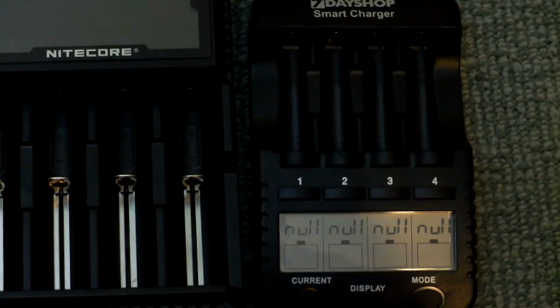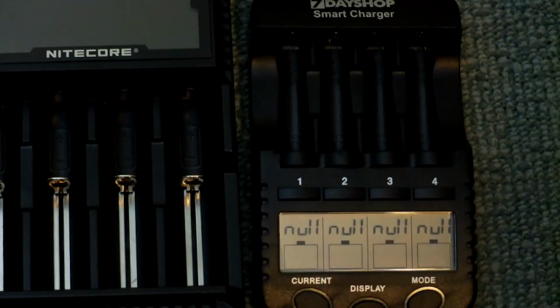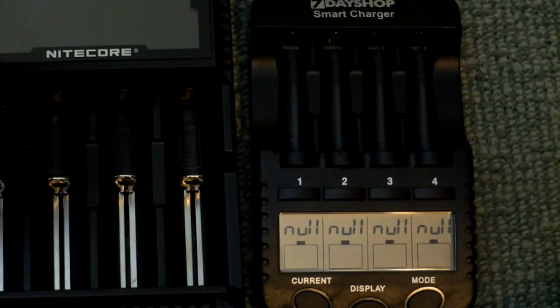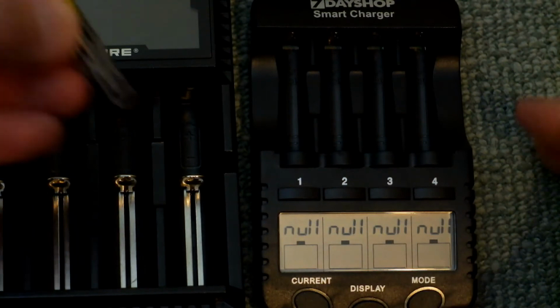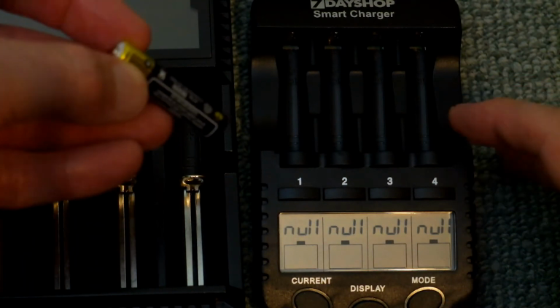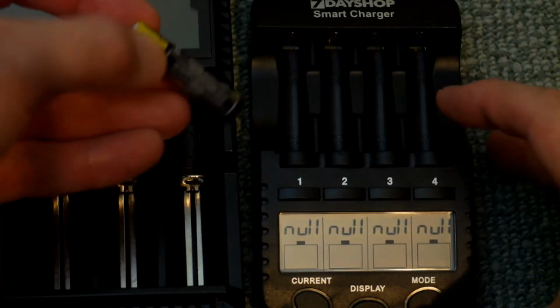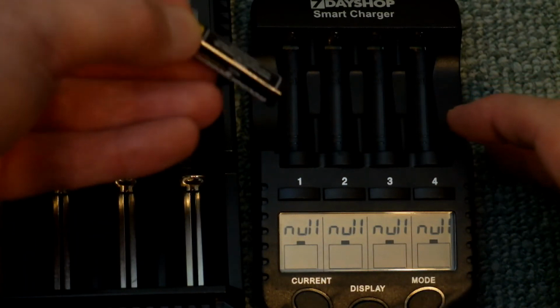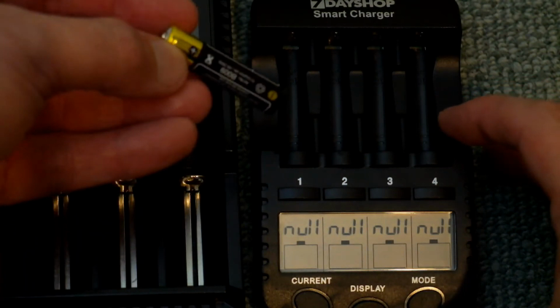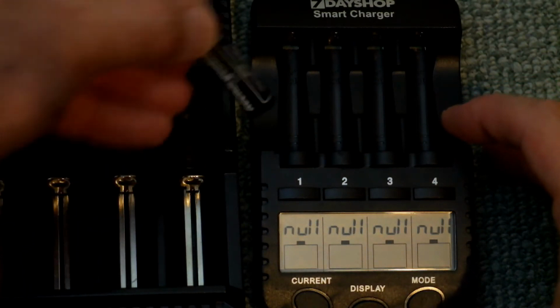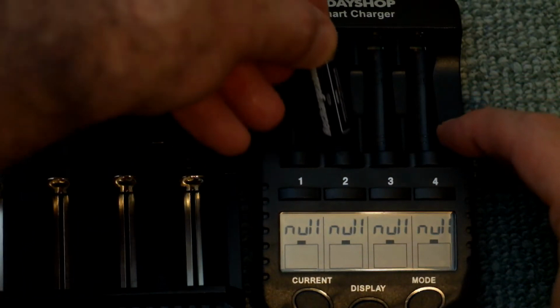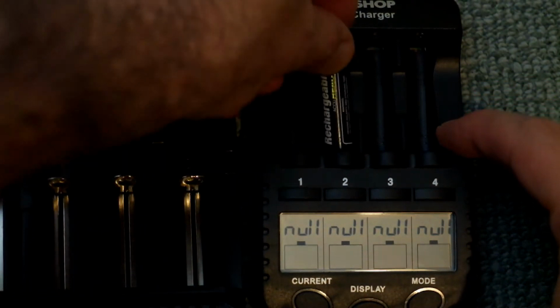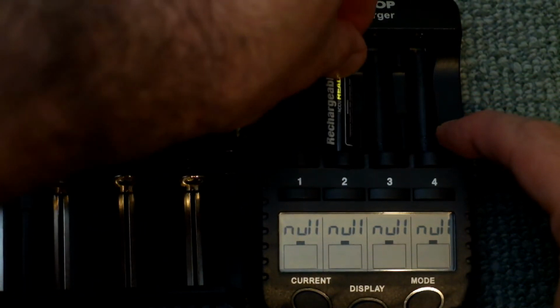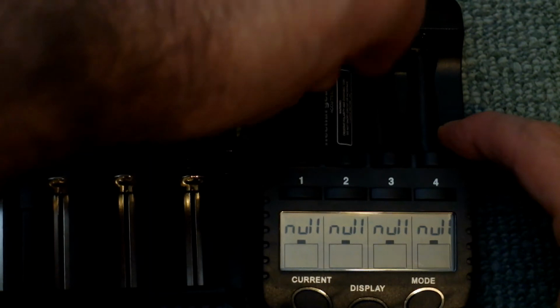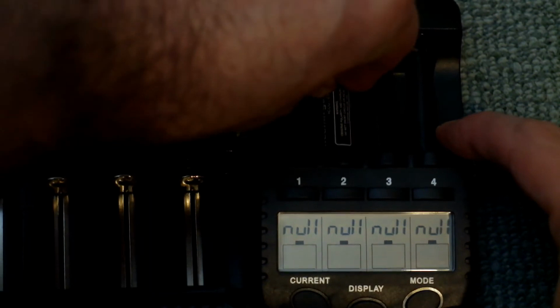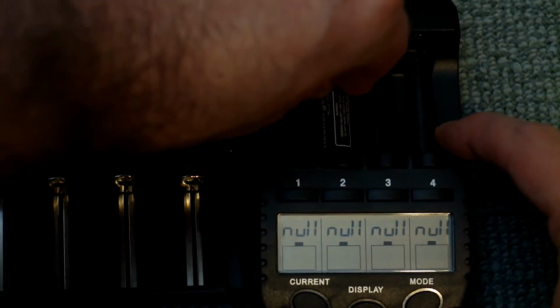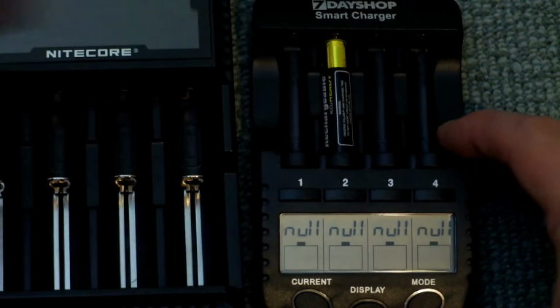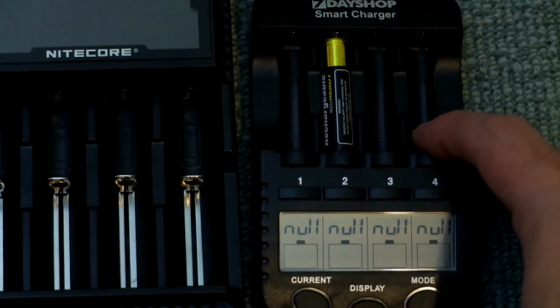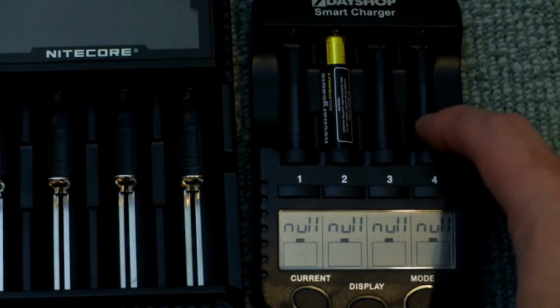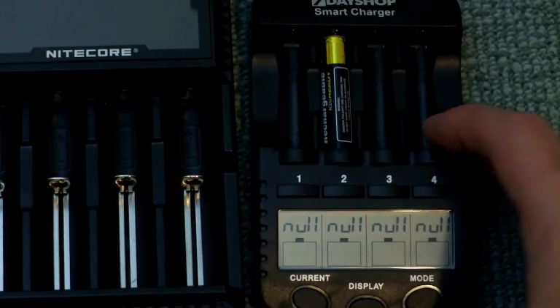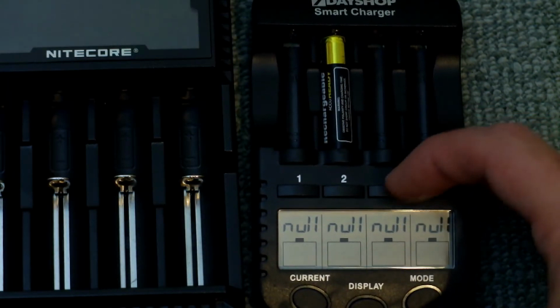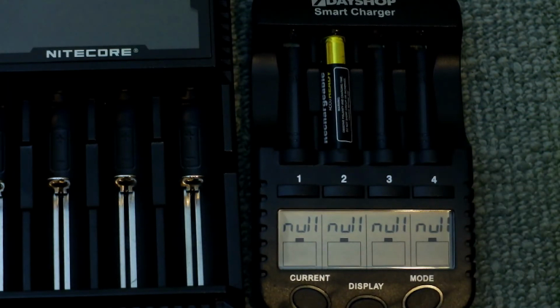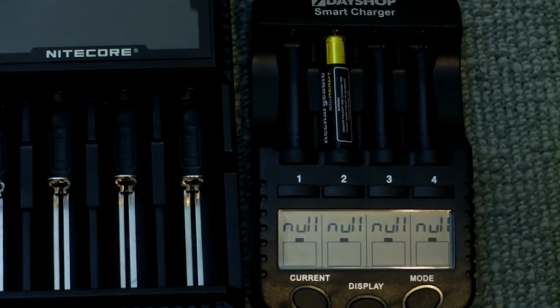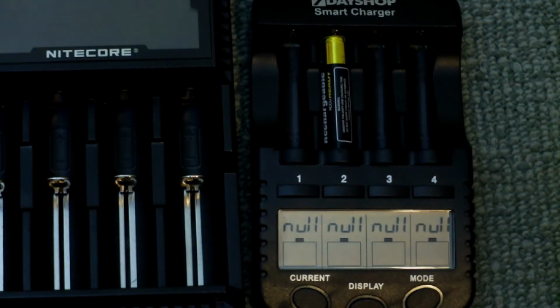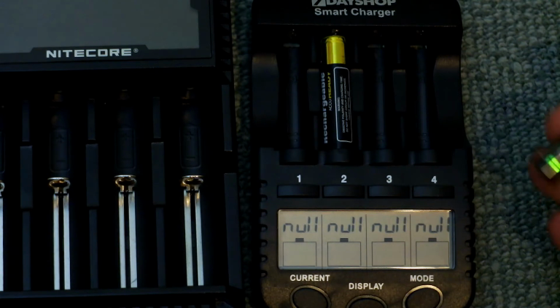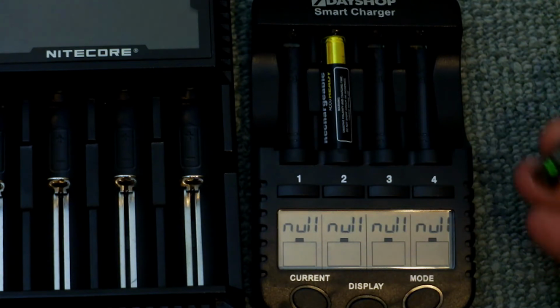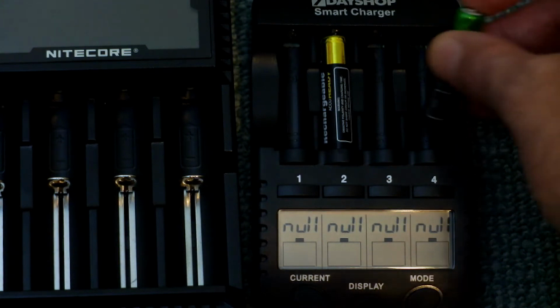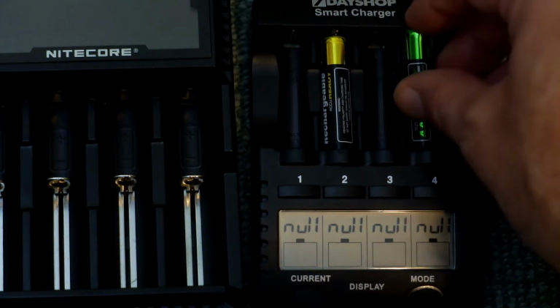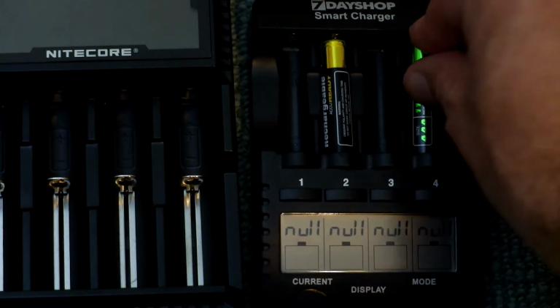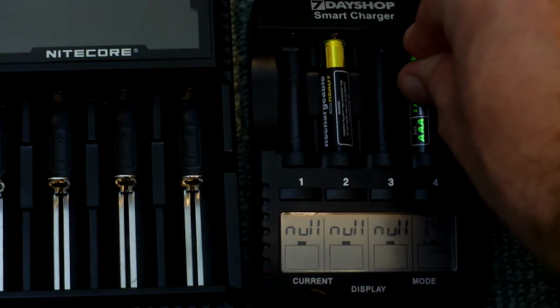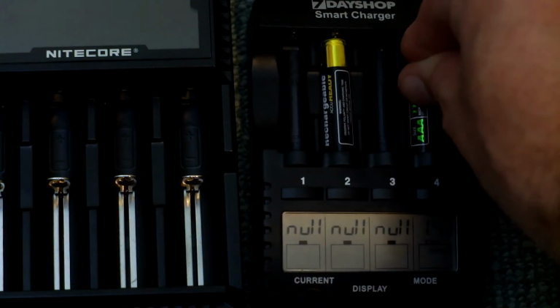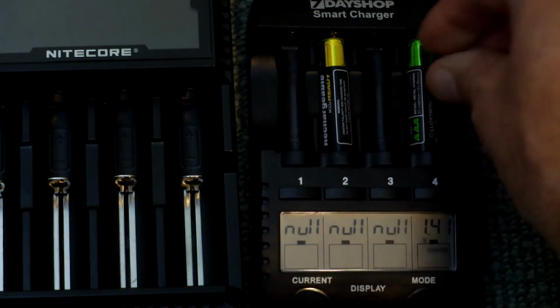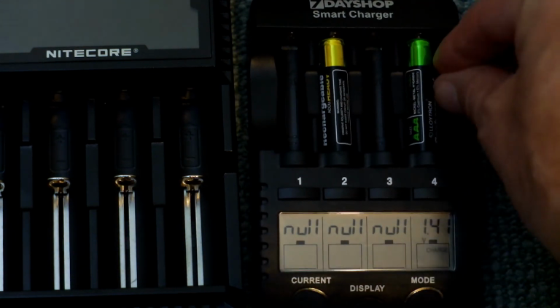Welcome back. I thought I'd do a quick video tutorial on how to activate low or zero voltage batteries. With a lot of smart chargers, as you can see here on the right, once you insert a battery that has low voltage or zero voltage, it won't actually be able to charge the cell. It's quite a common problem.